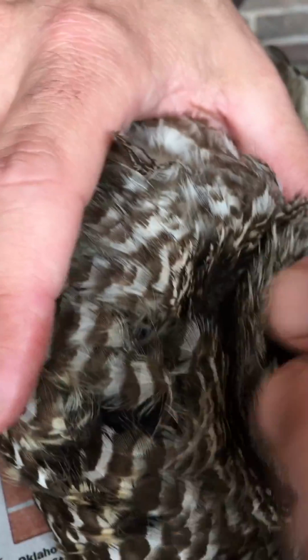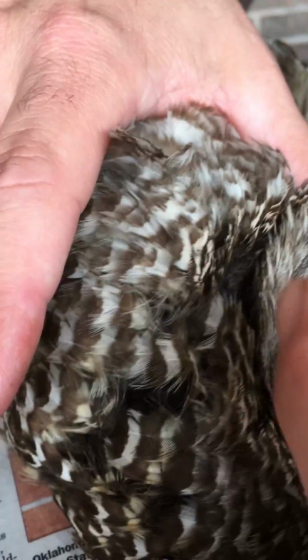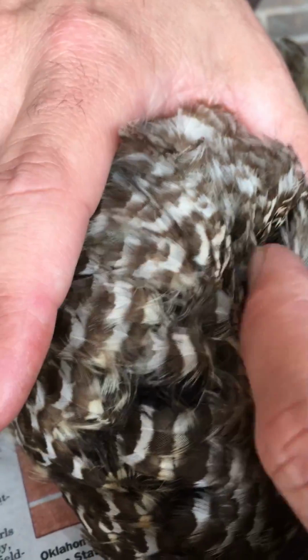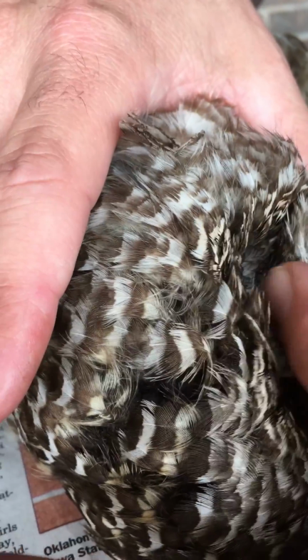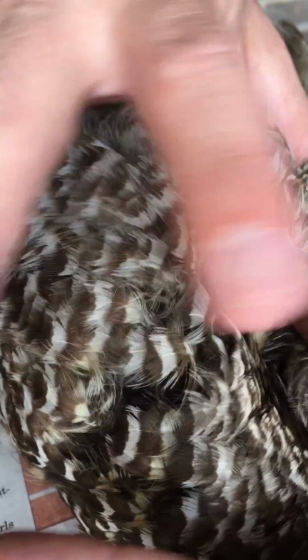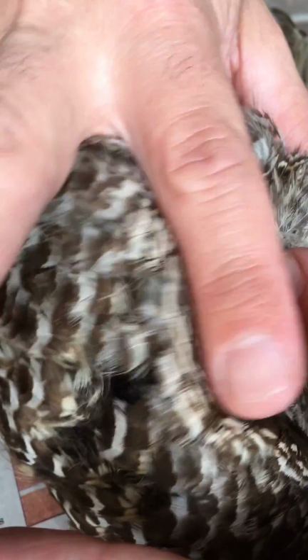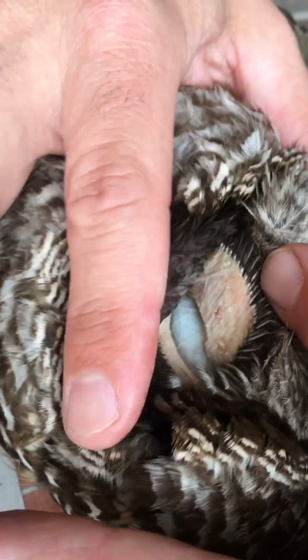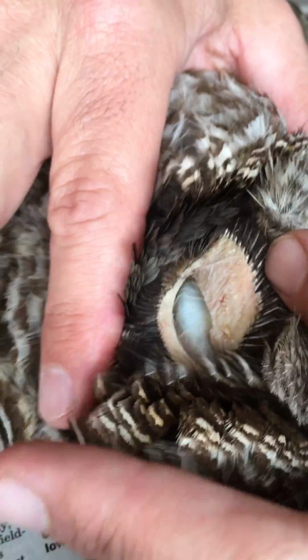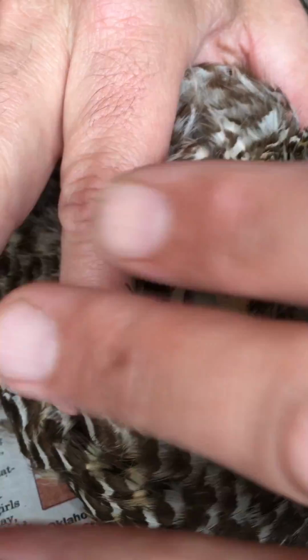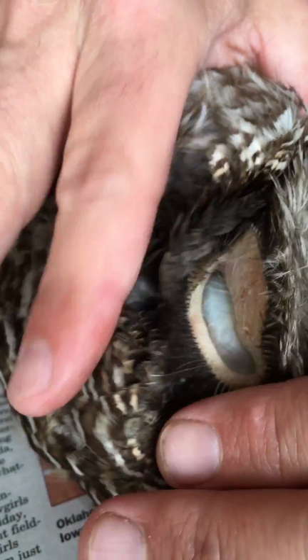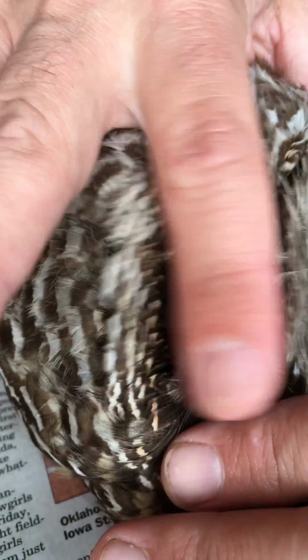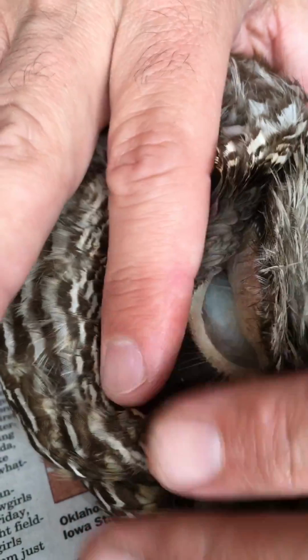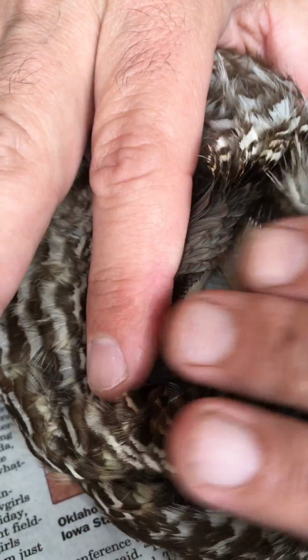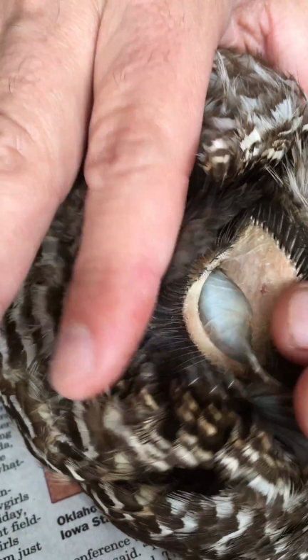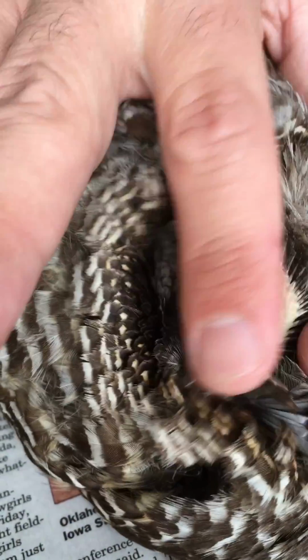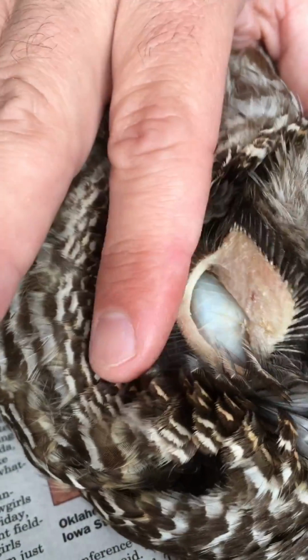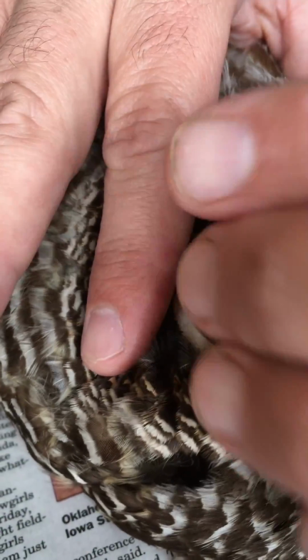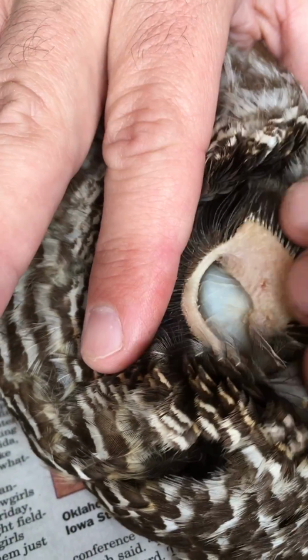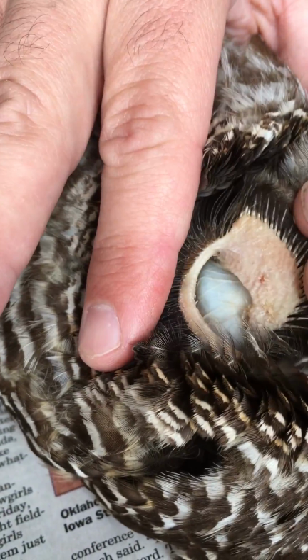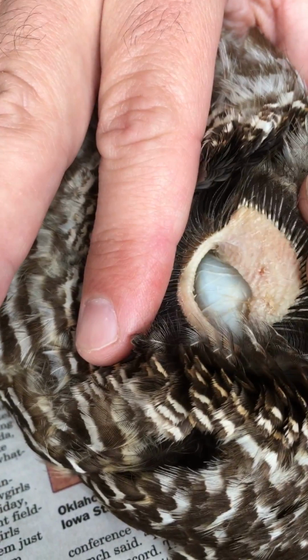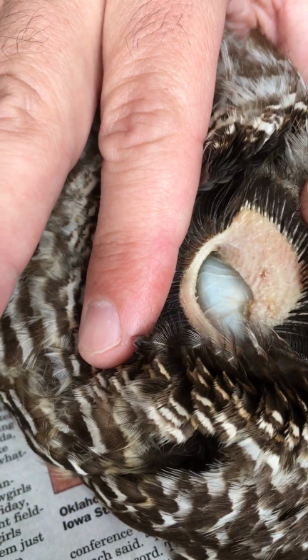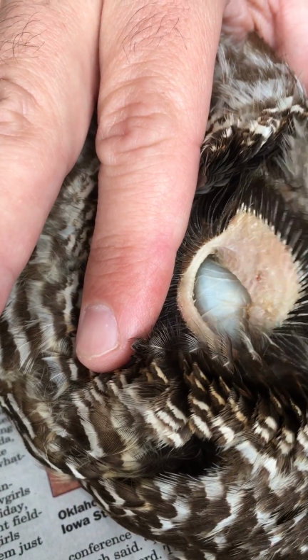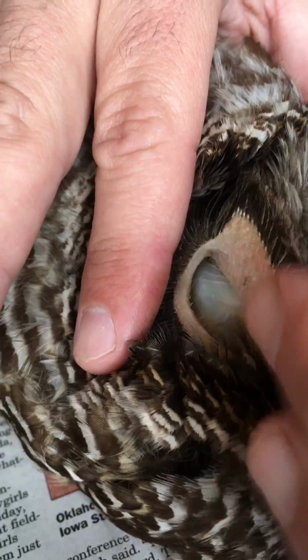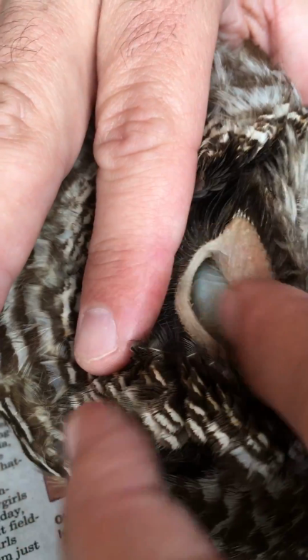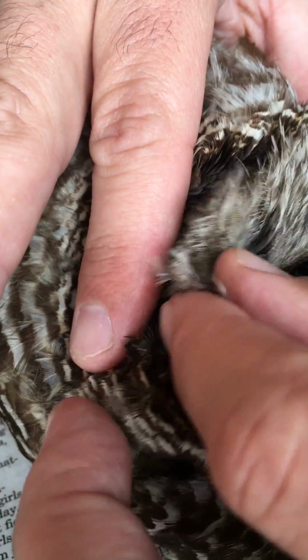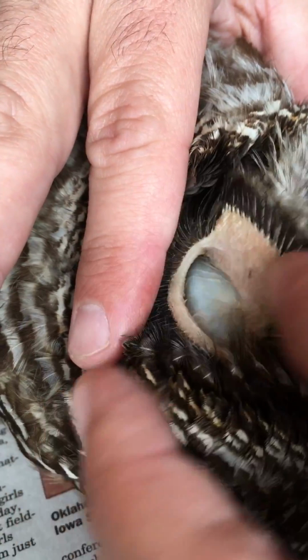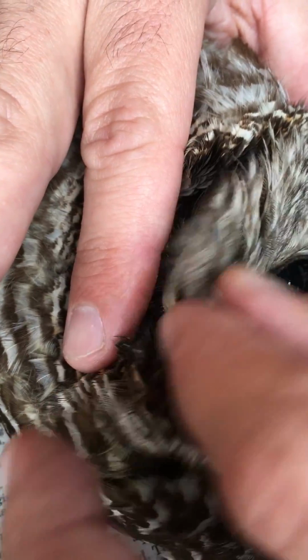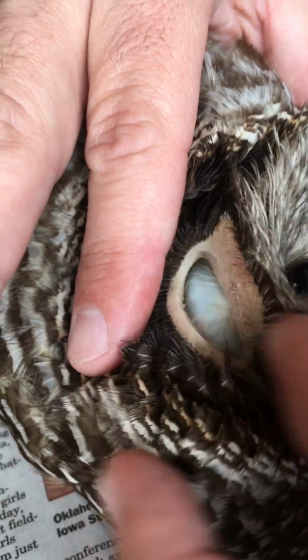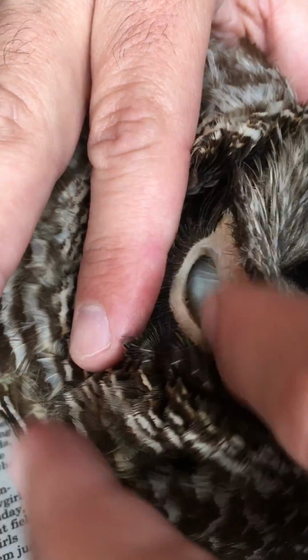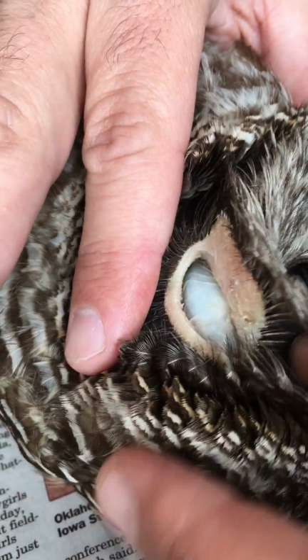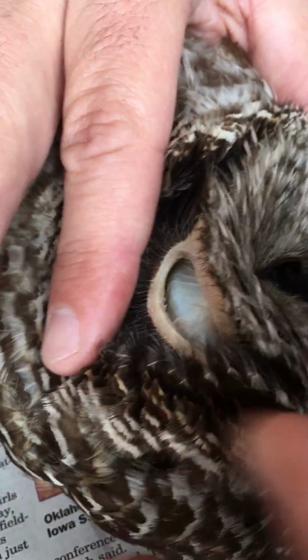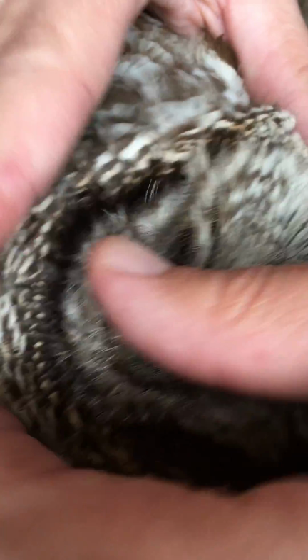Right here behind the facial disc — and there we go, the ears and ear flaps on an owl.